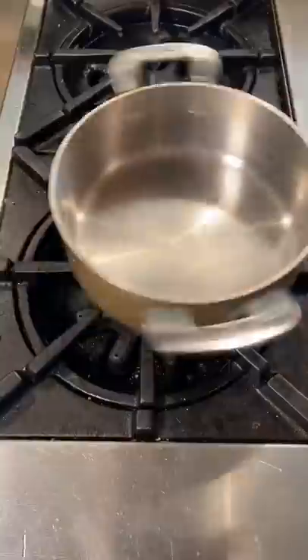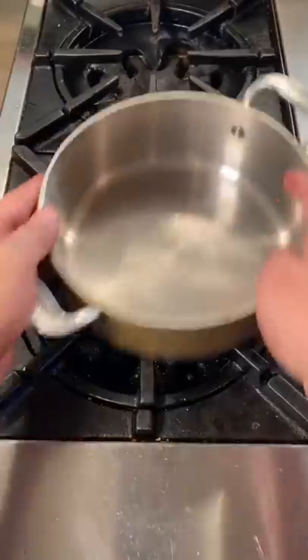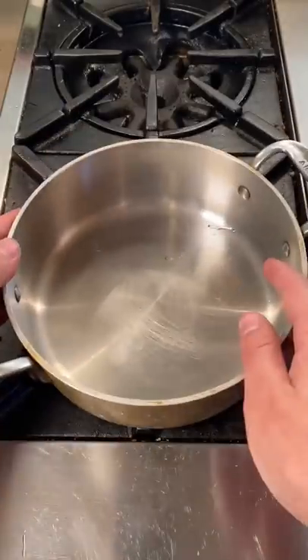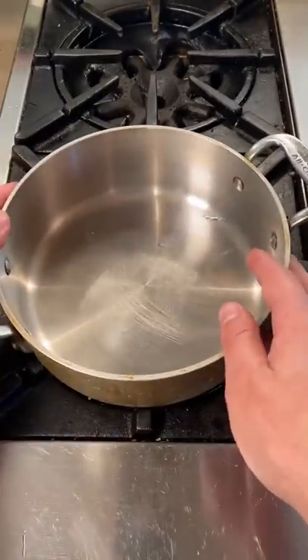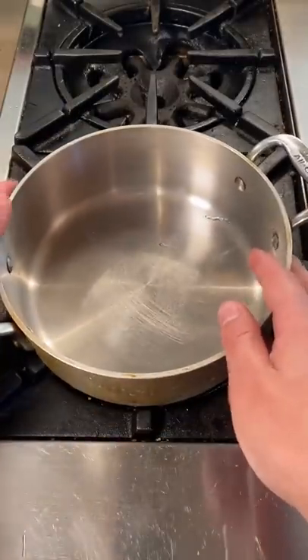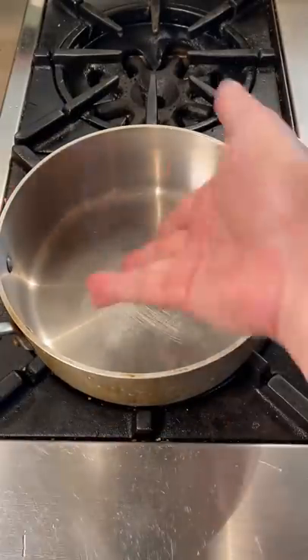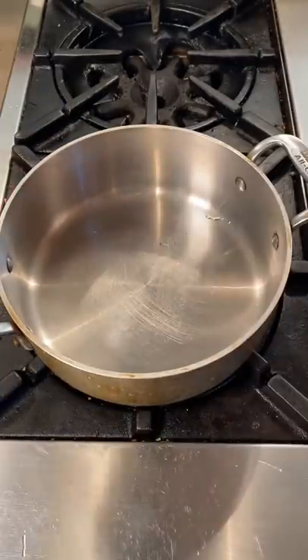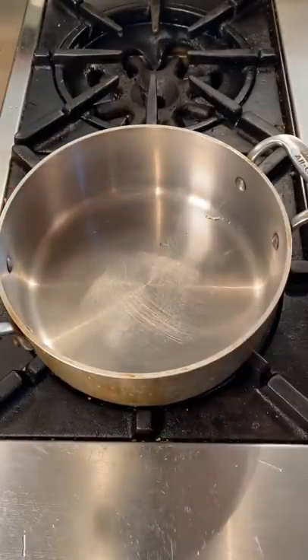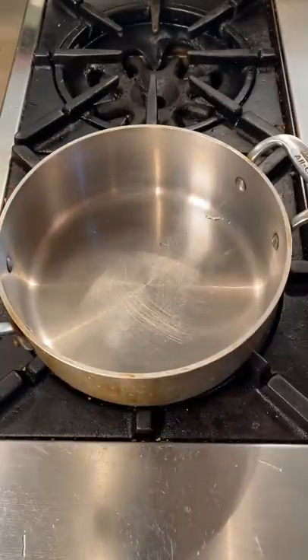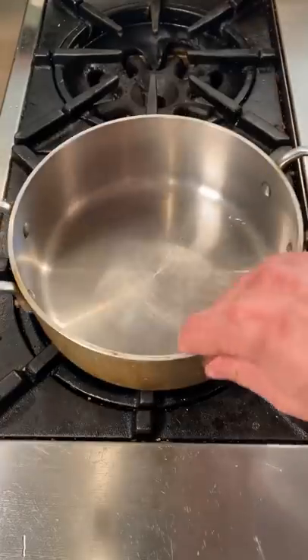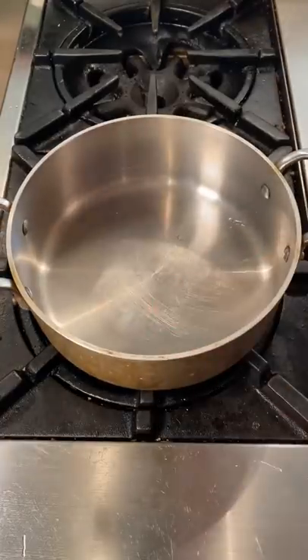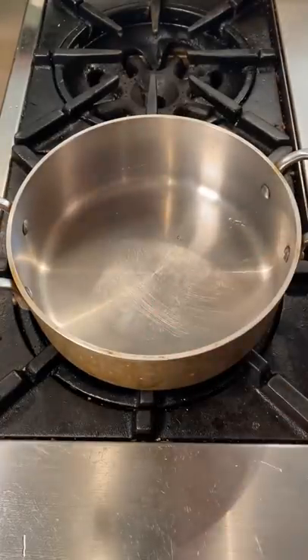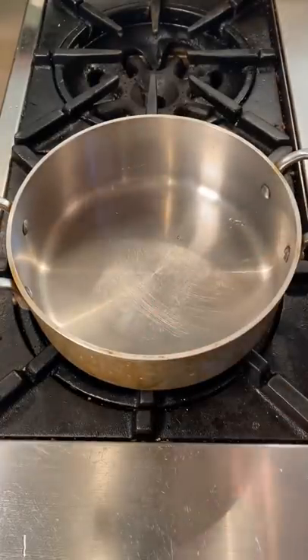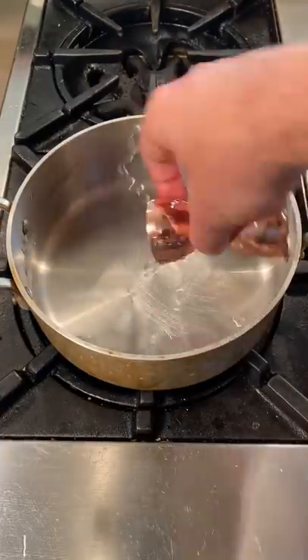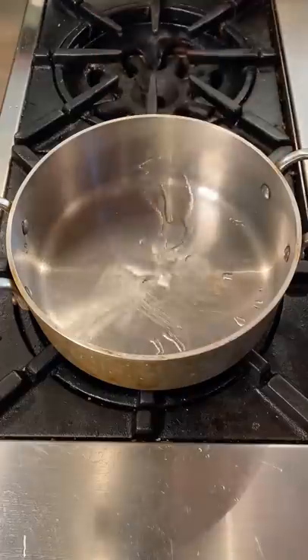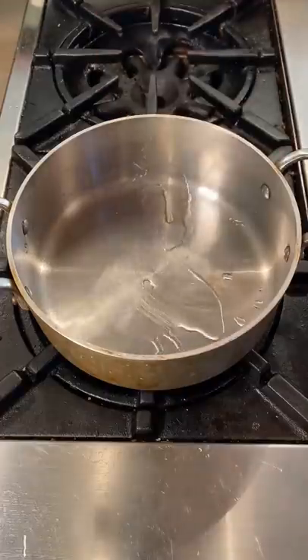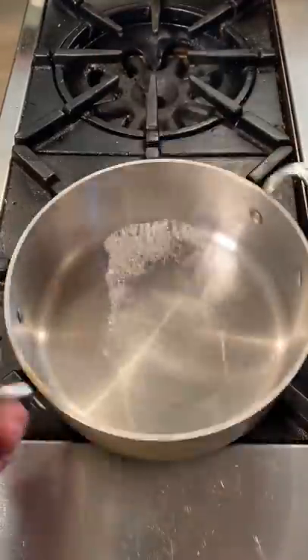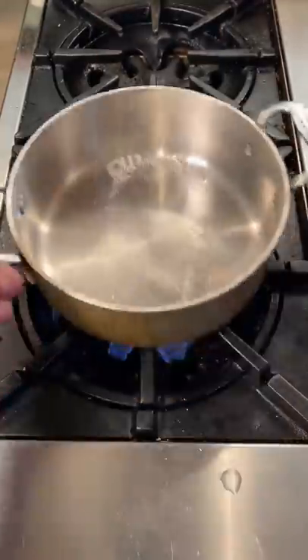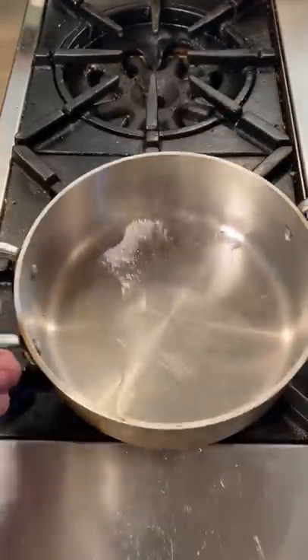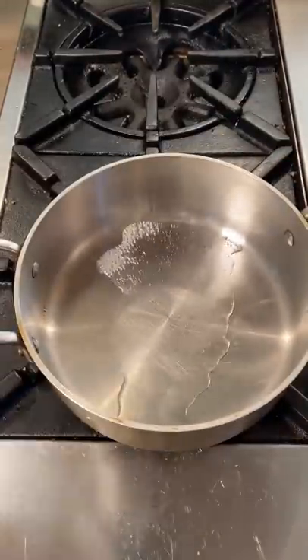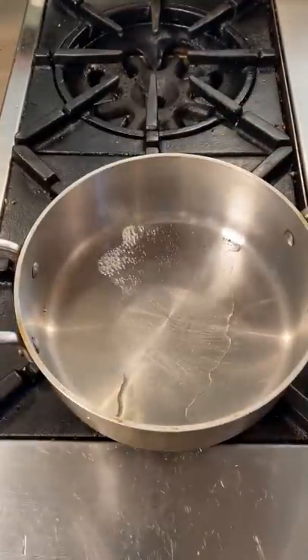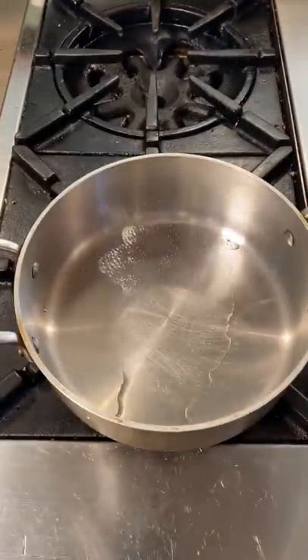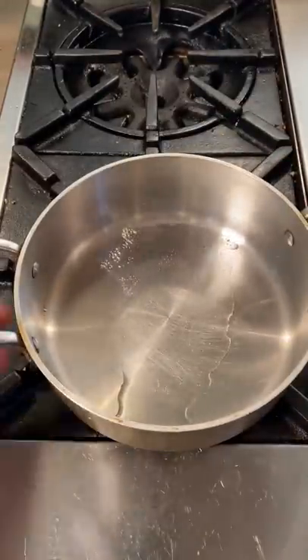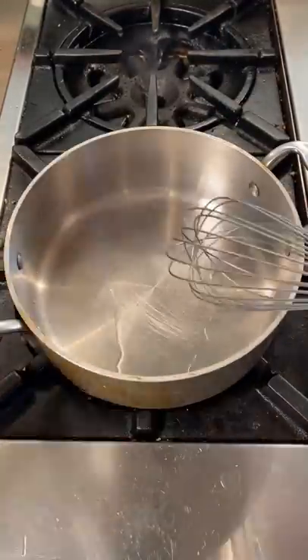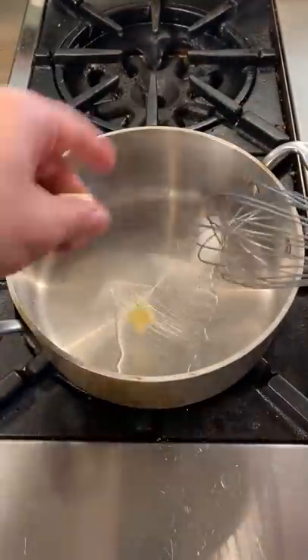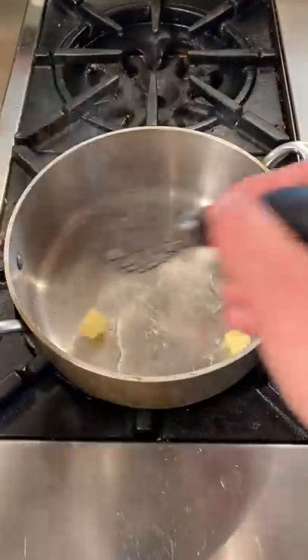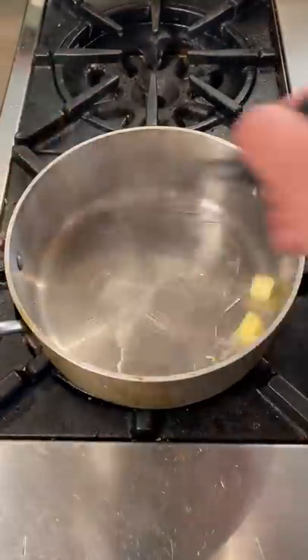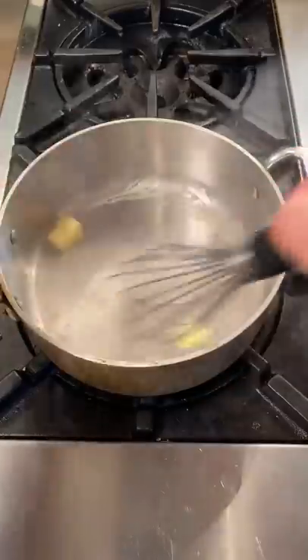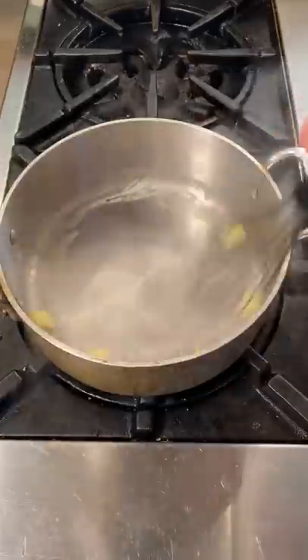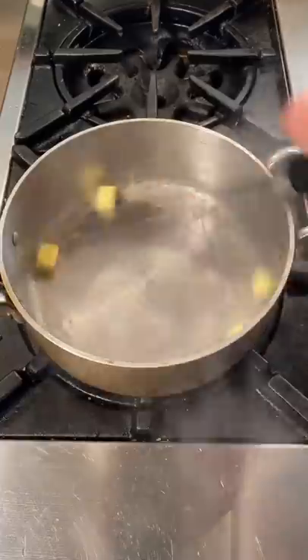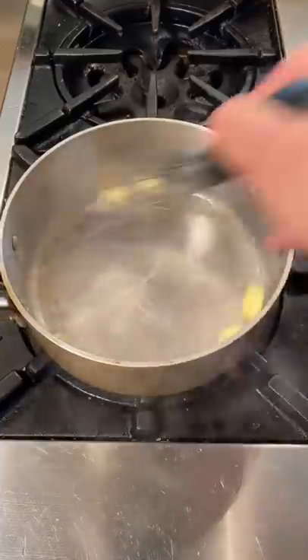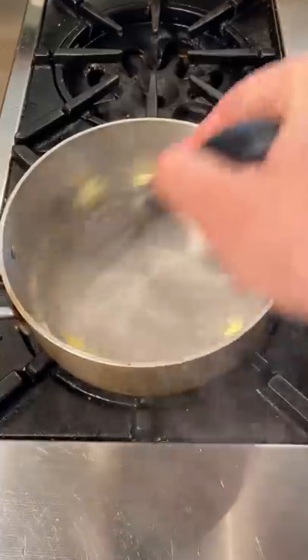We're starting by making a beurre monté, or butter emulsion. Turn the pan on high, add one tablespoon water. Soon as that begins to boil, turn the heat all the way down. And little by little, we're gonna whisk in cold unsalted butter.